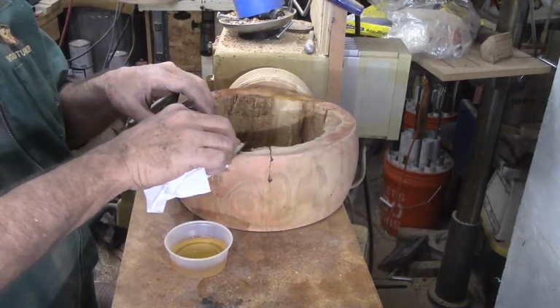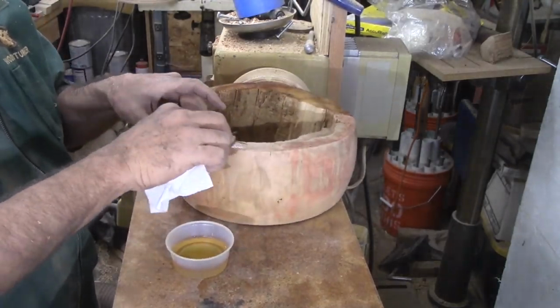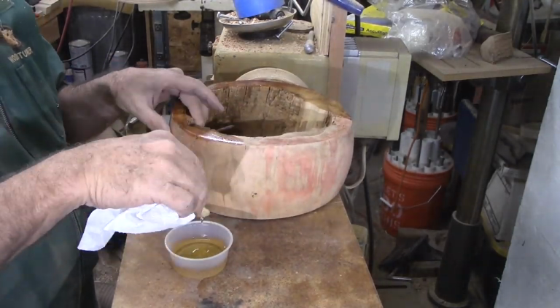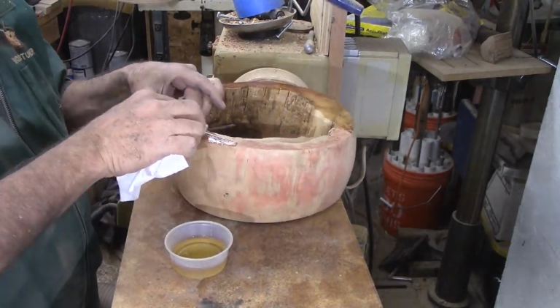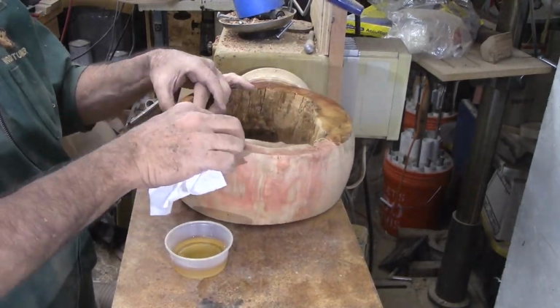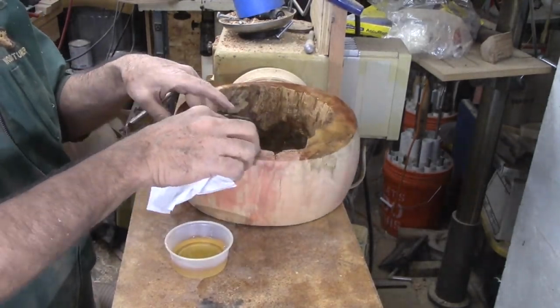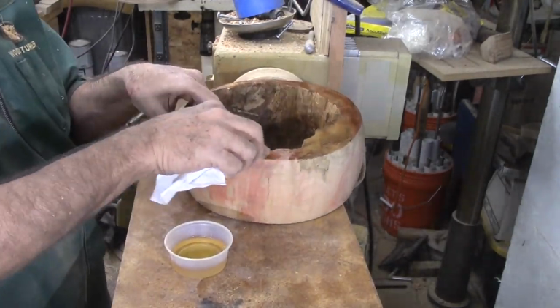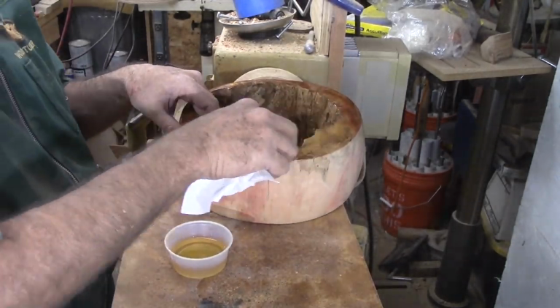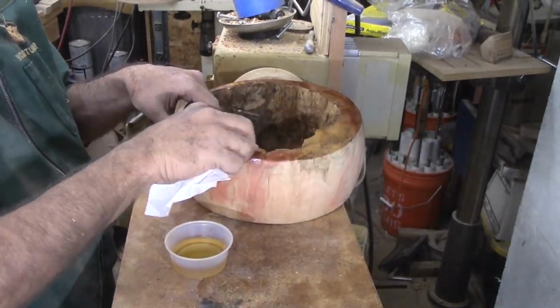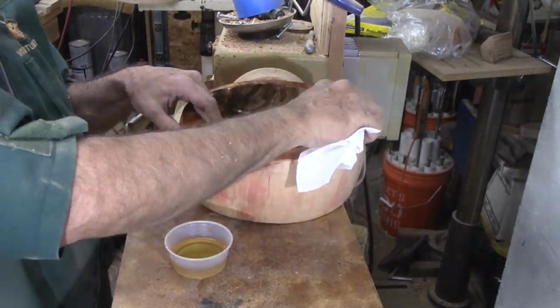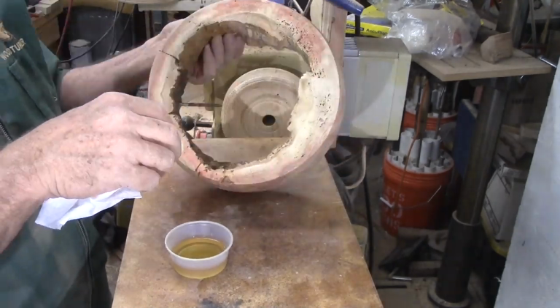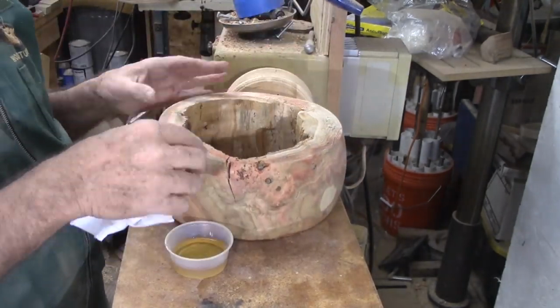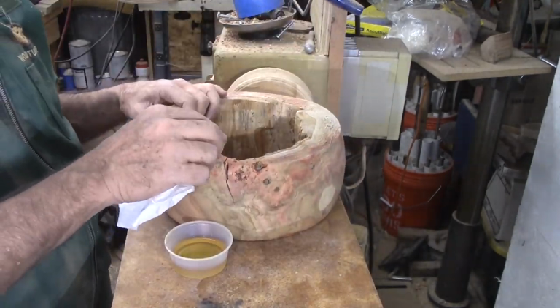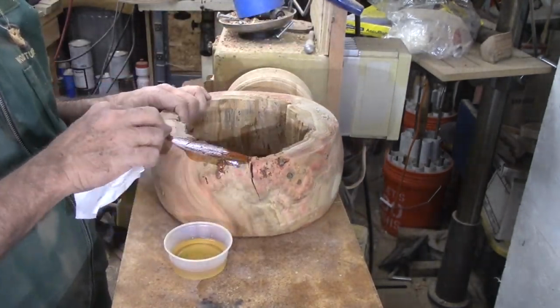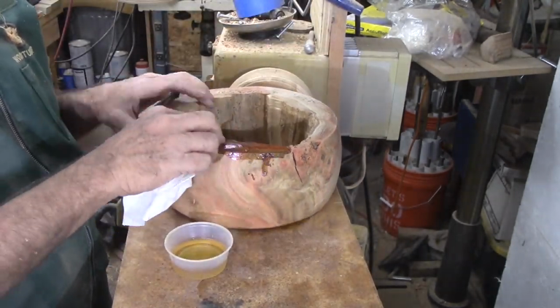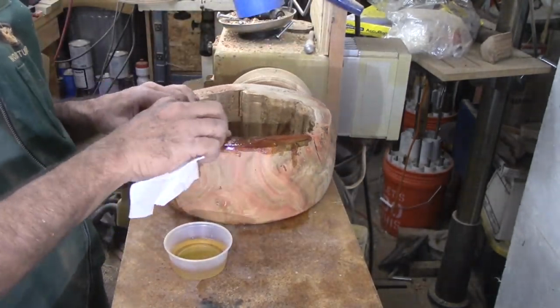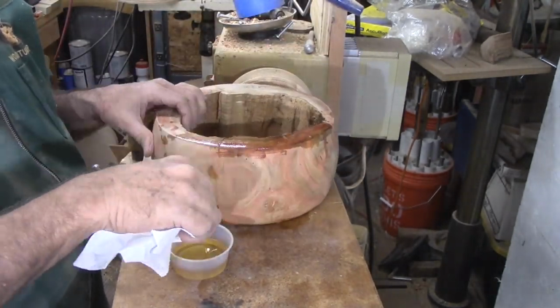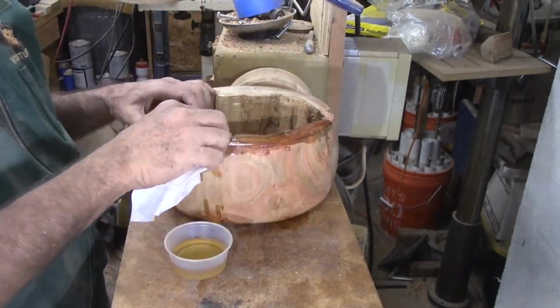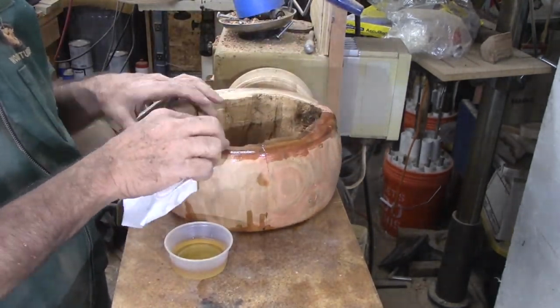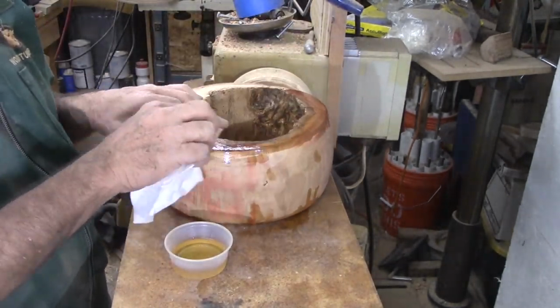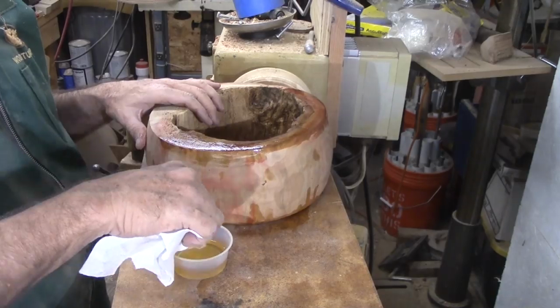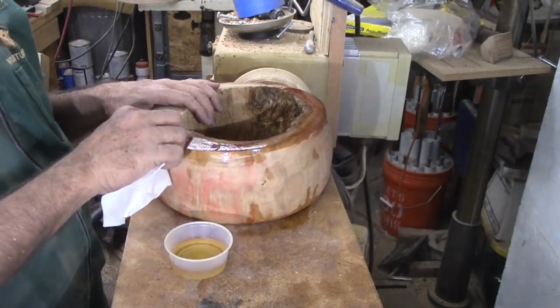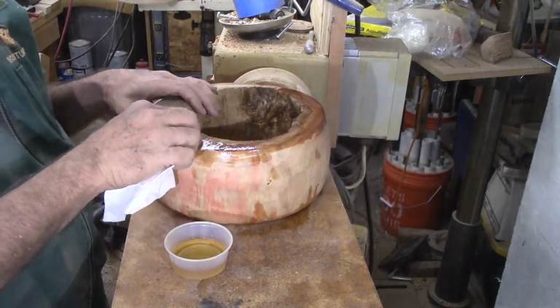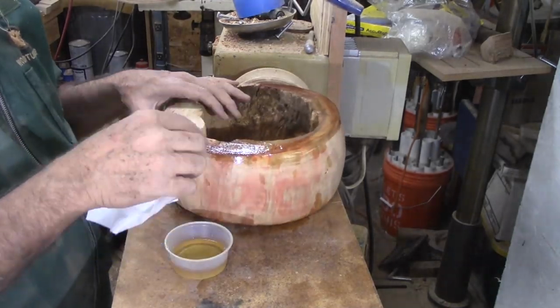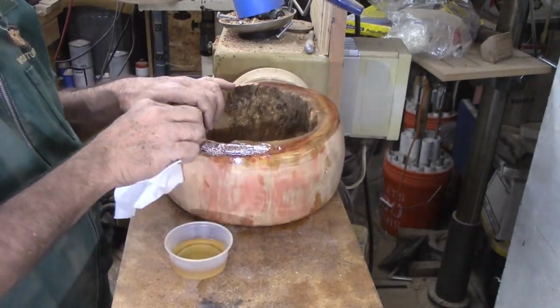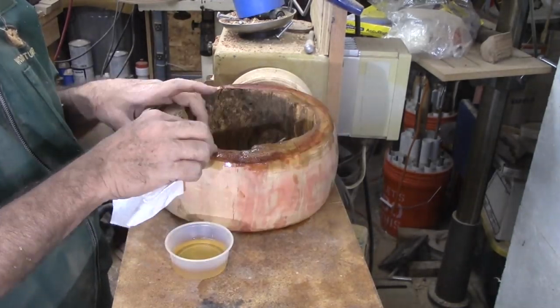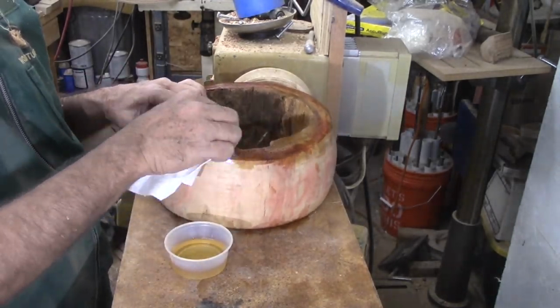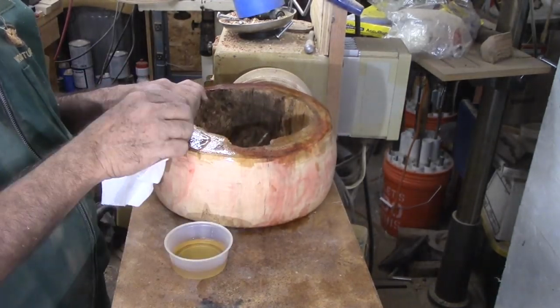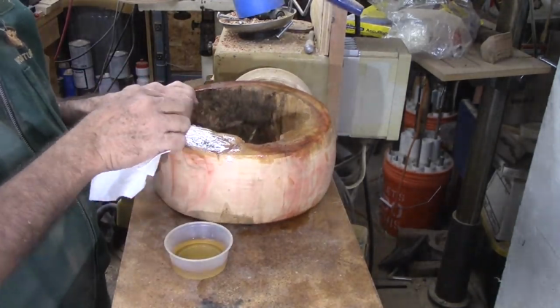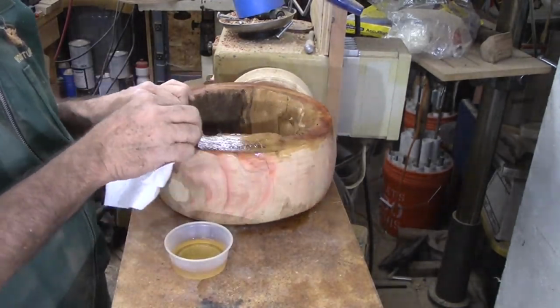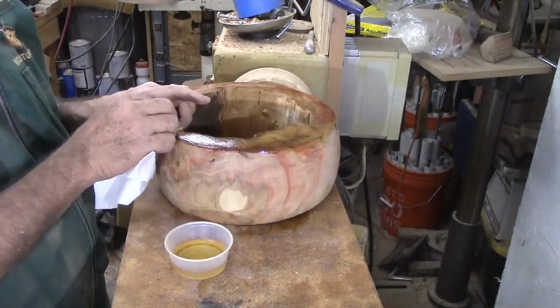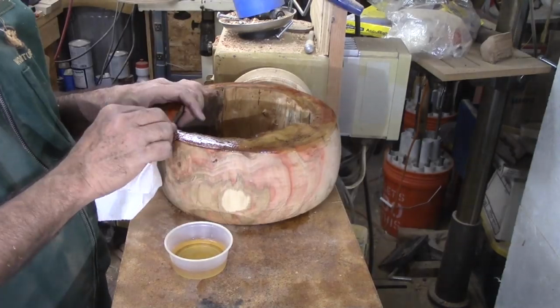Later, I'll make a stand out of the other pieces of the box elder to make this piece show off better. Well, it did not blow up and I never did hit the other end of that nail.